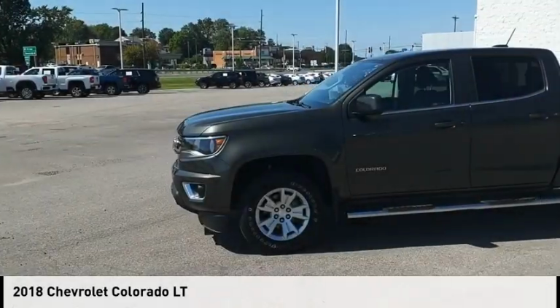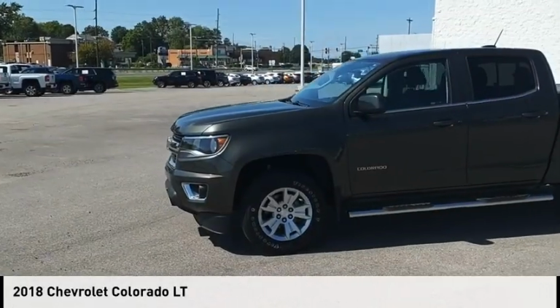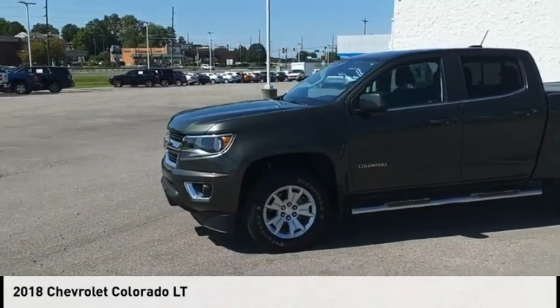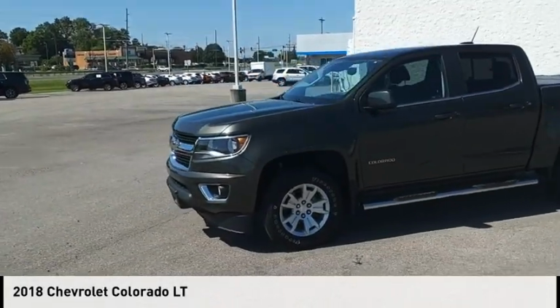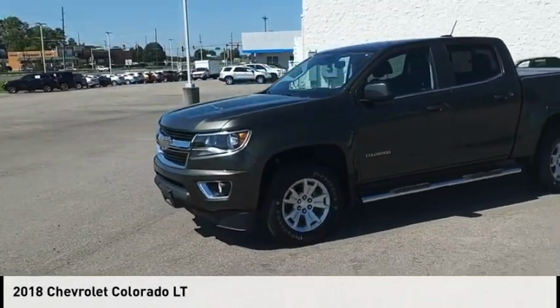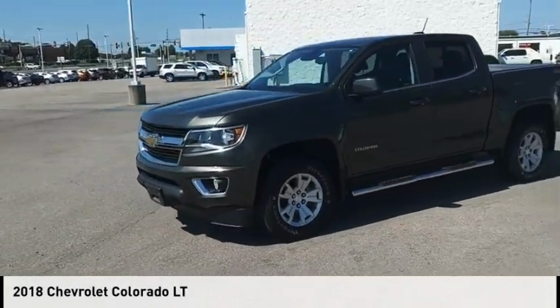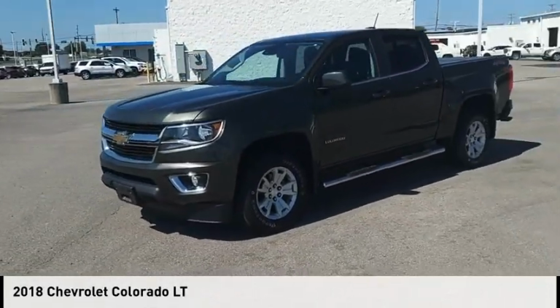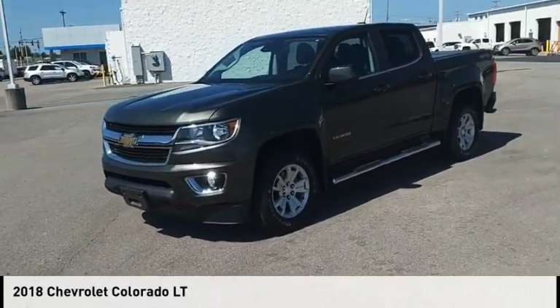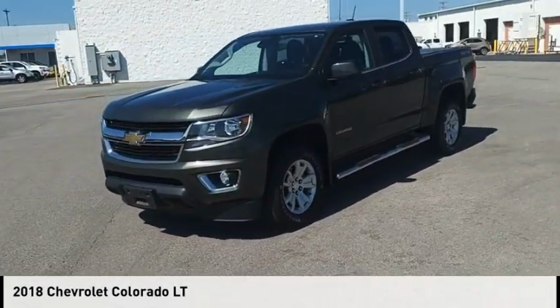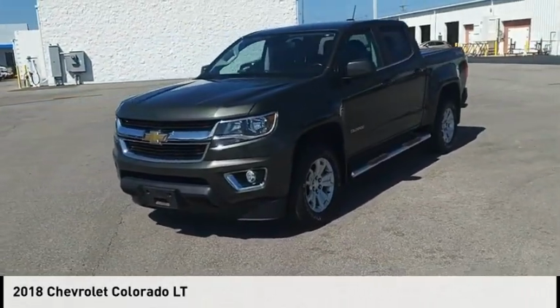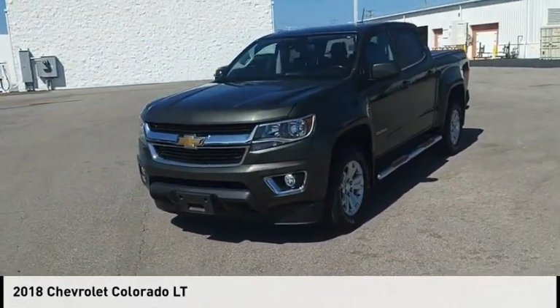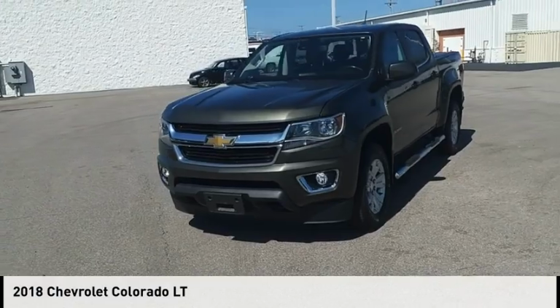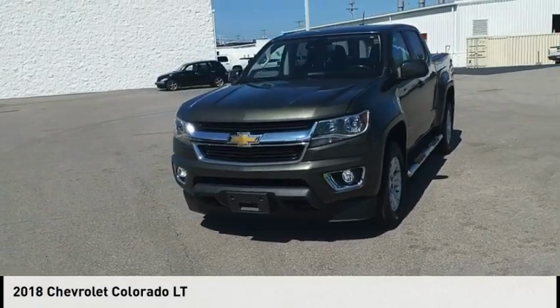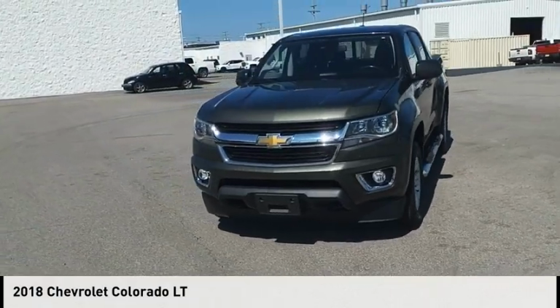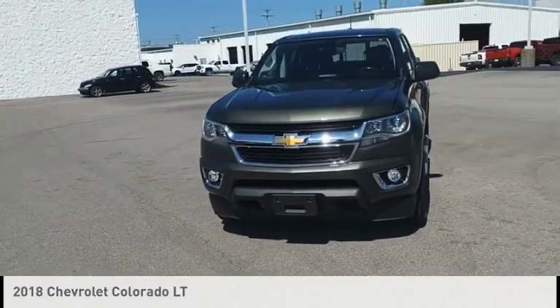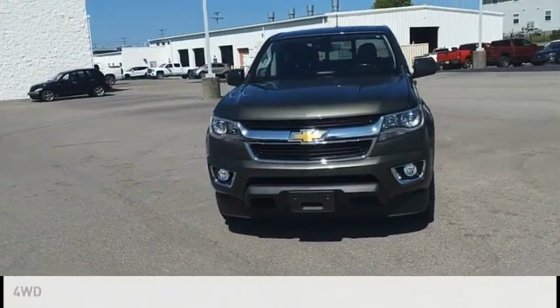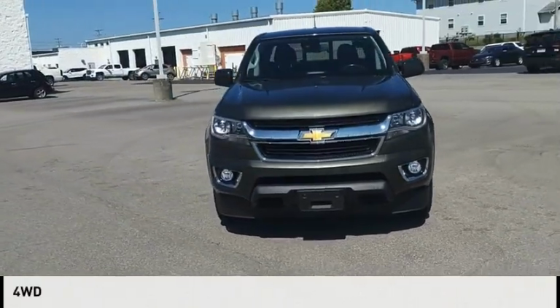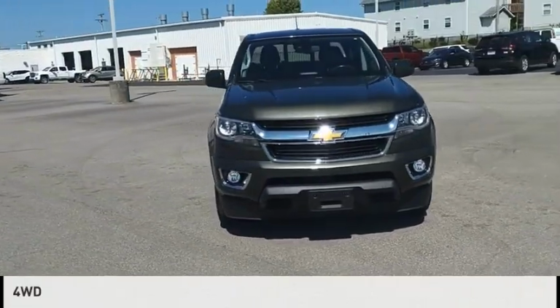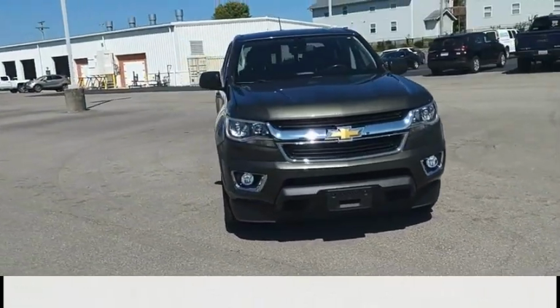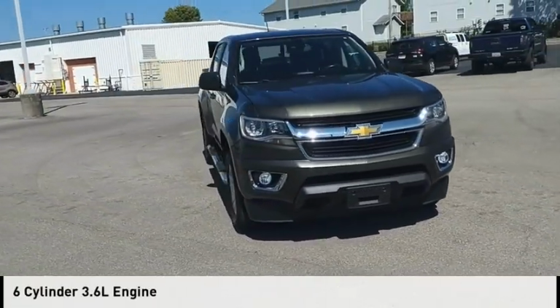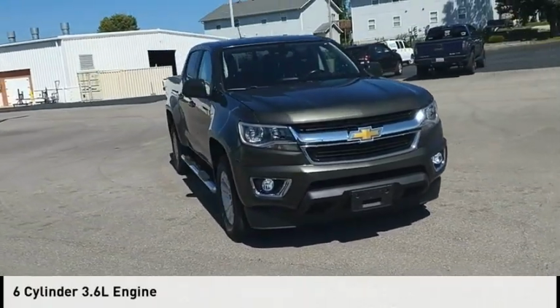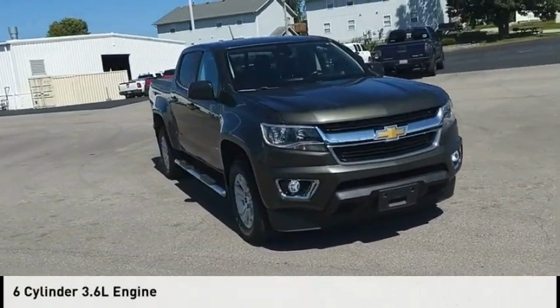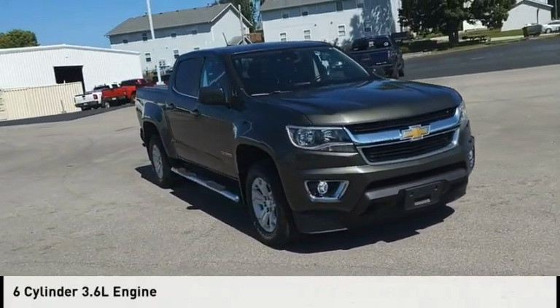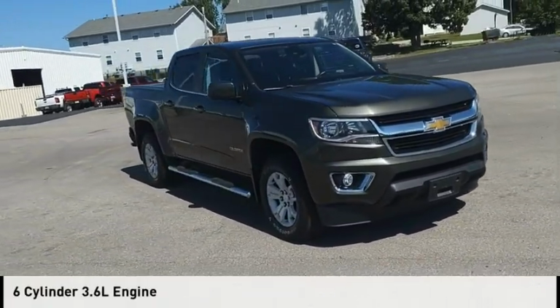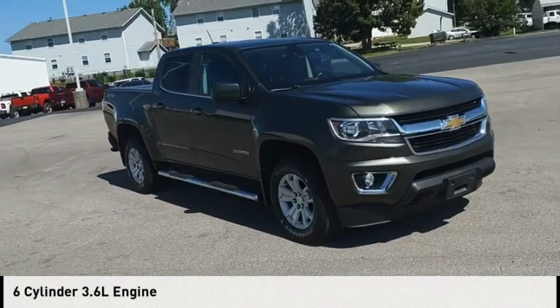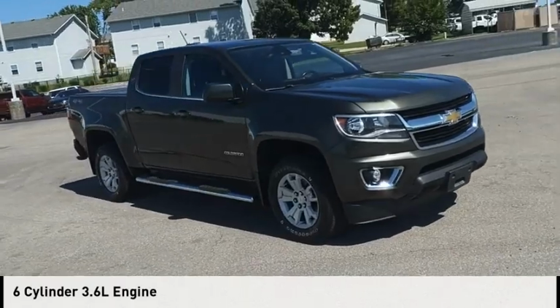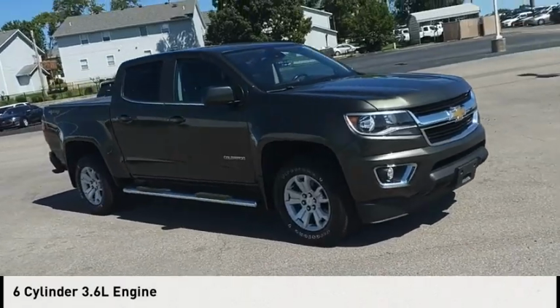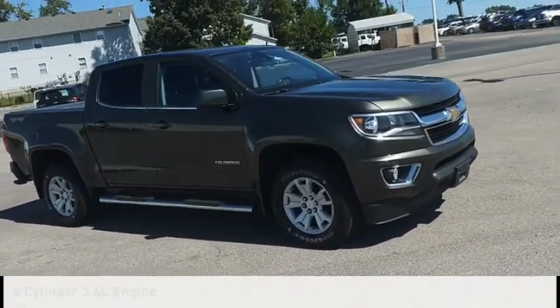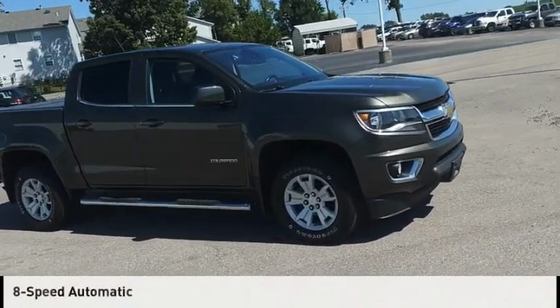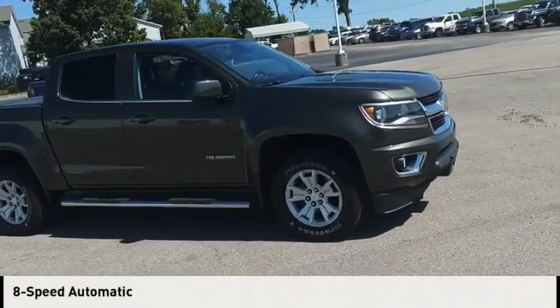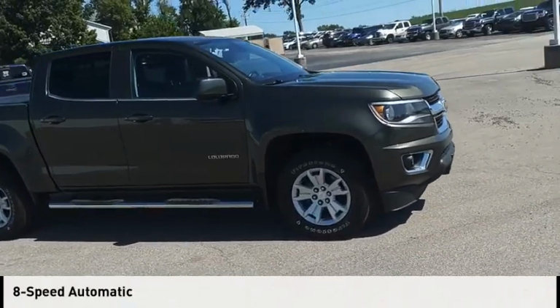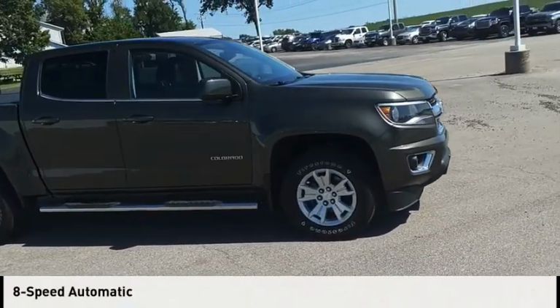Make a great choice today with the 2018 Colorado. This vehicle is powered by a 4-wheel drive, 6-cylinder, 3.6-liter engine and comes with an 8-speed automatic transmission.